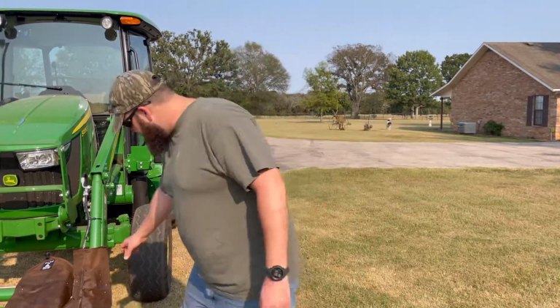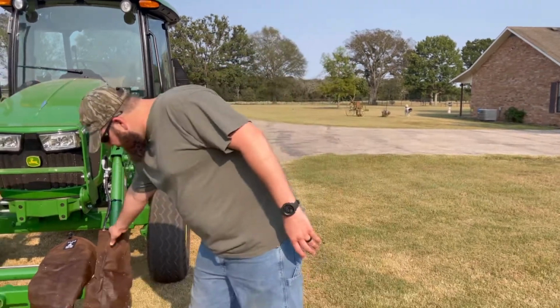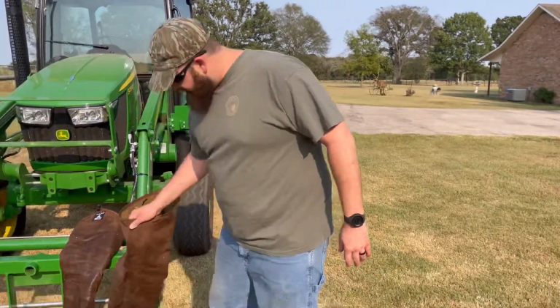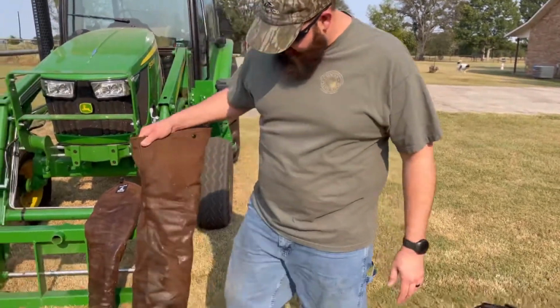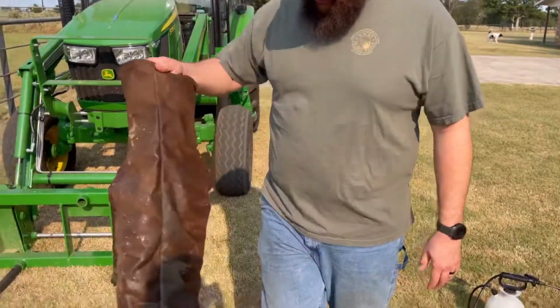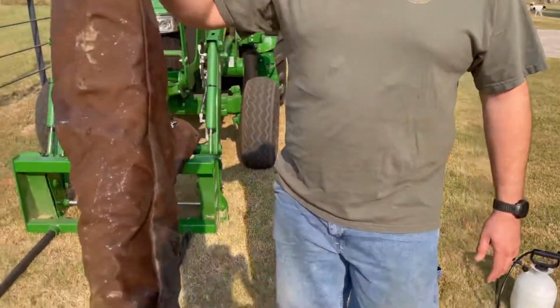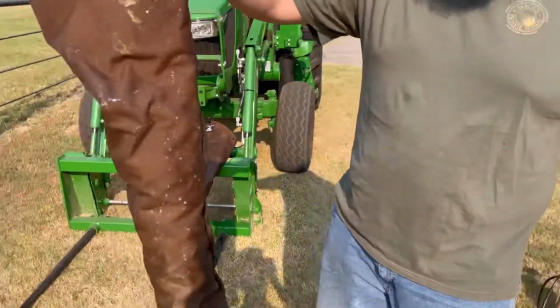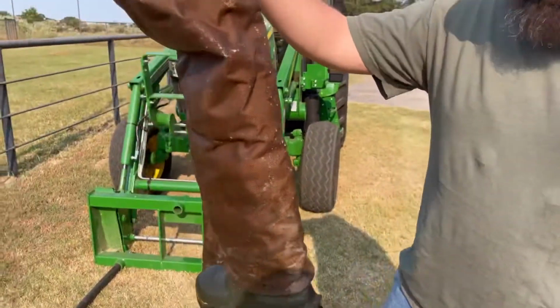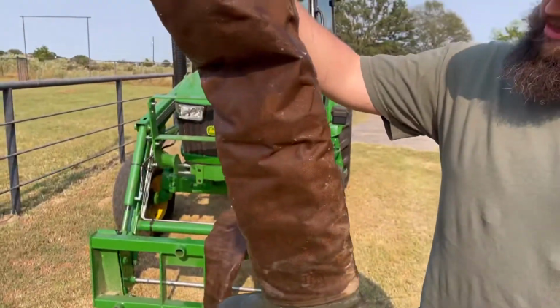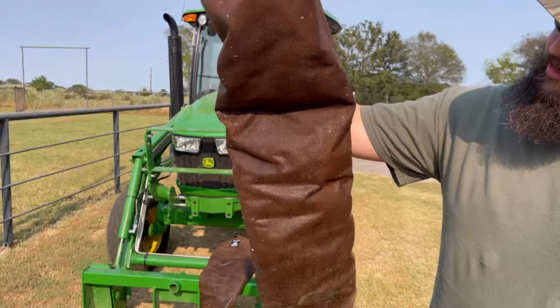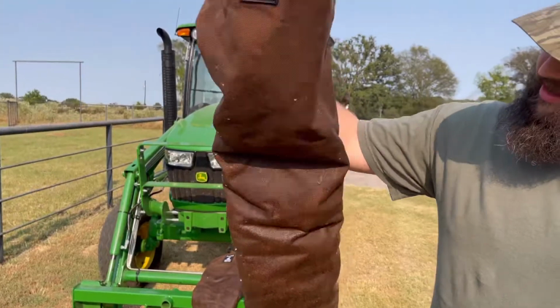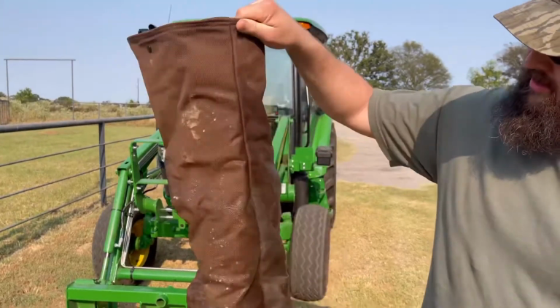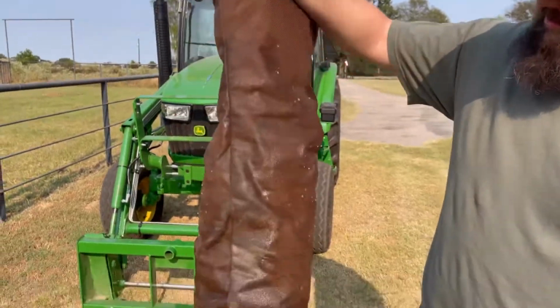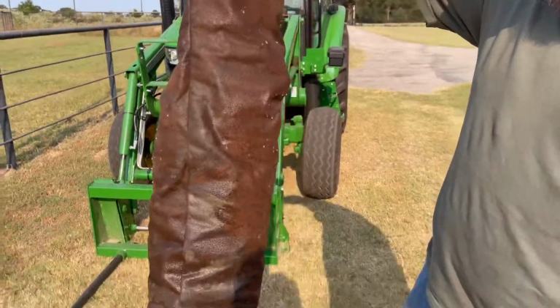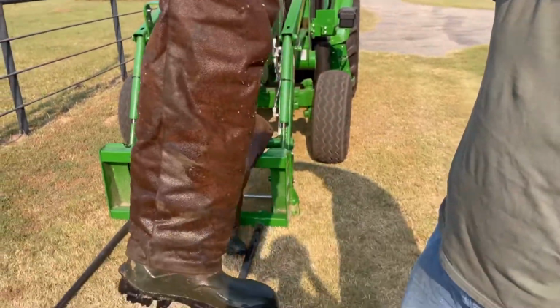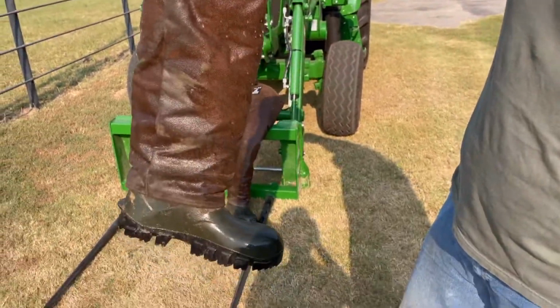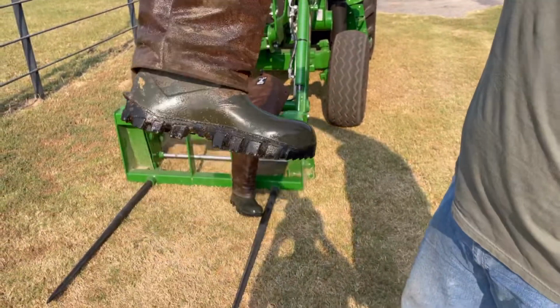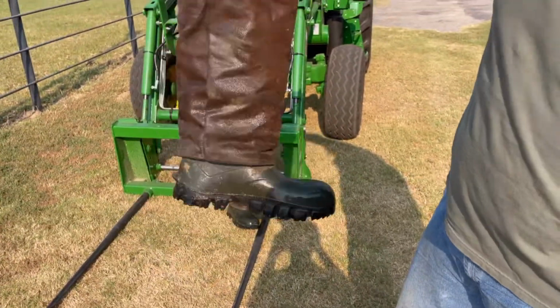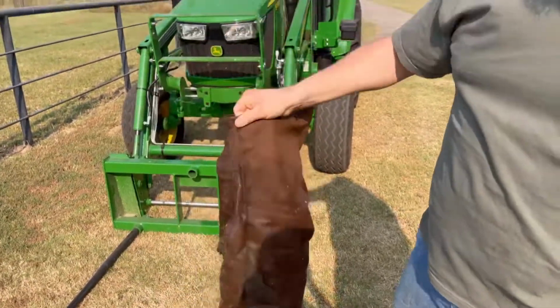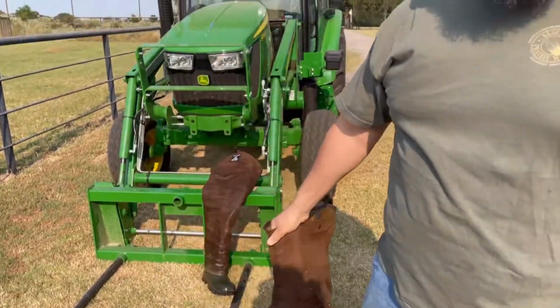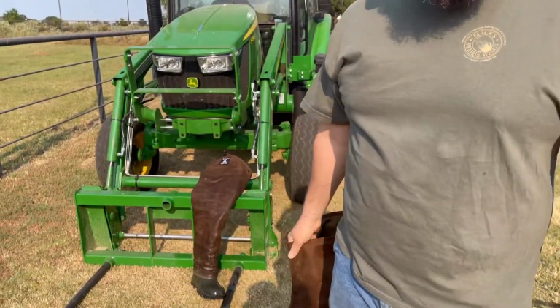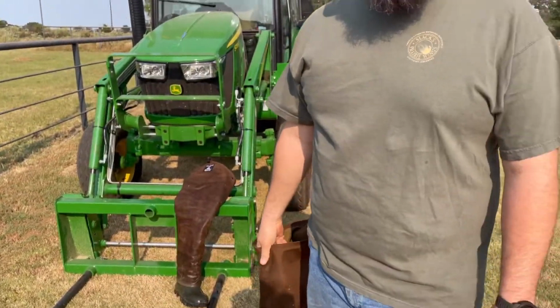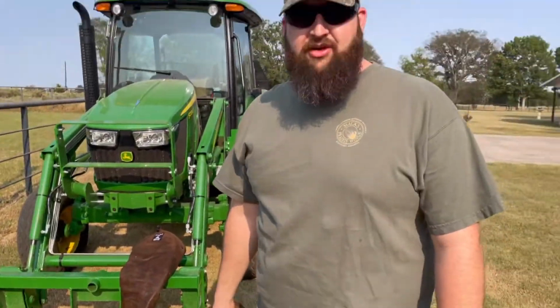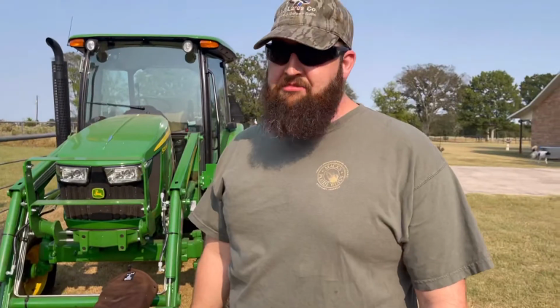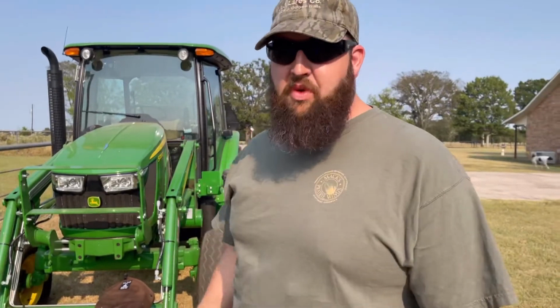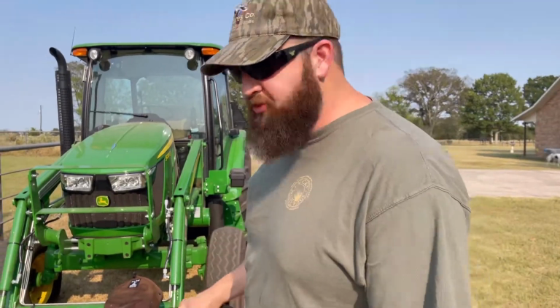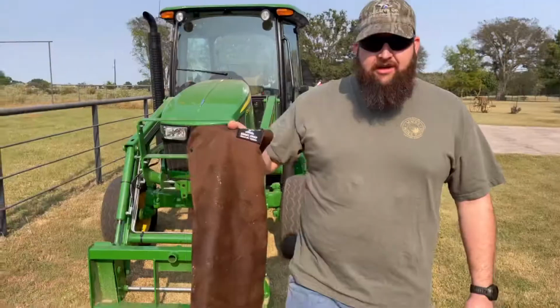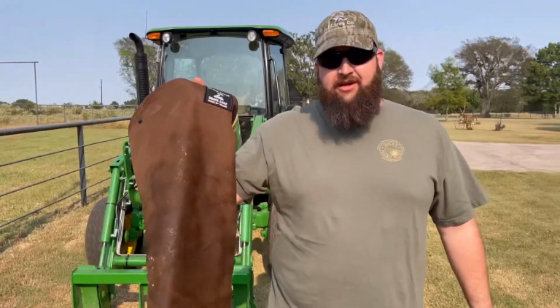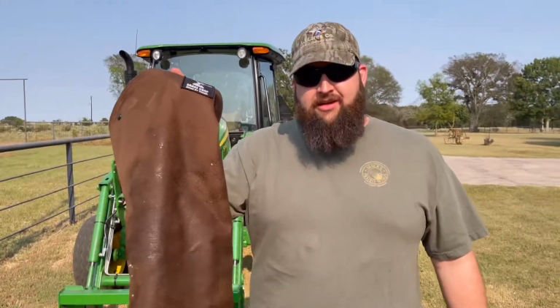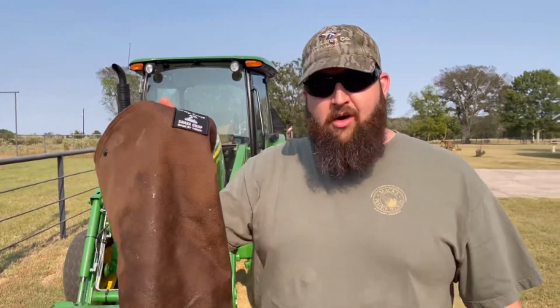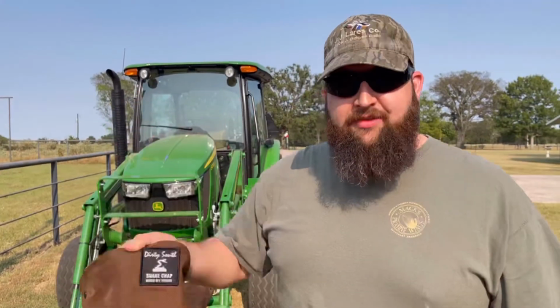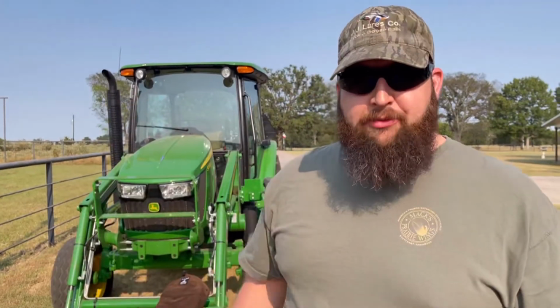Just make sure you get them good and milky. Get them sopping wet, let them set out in the sun and dry, and you'll have no trouble. Long live the houndsman.